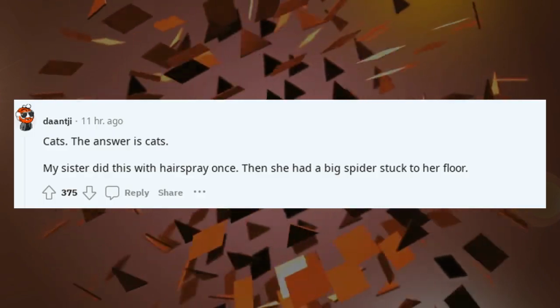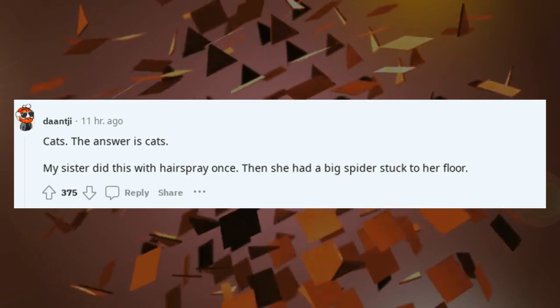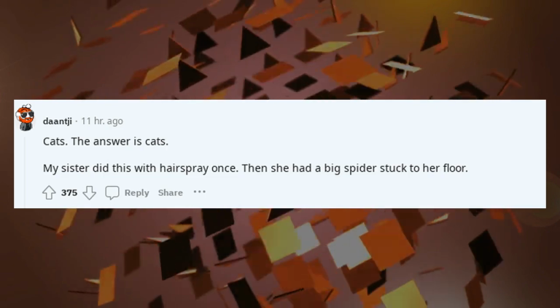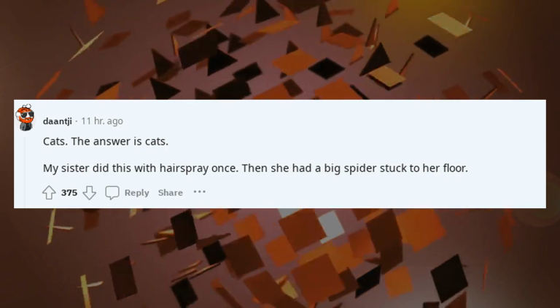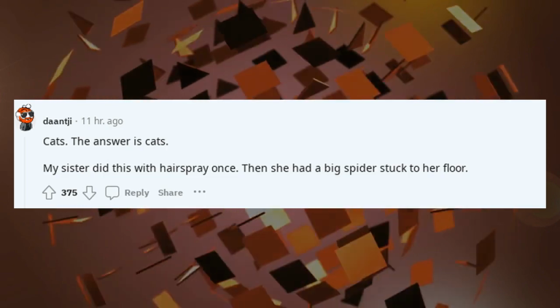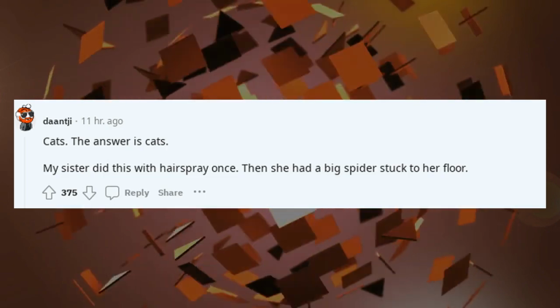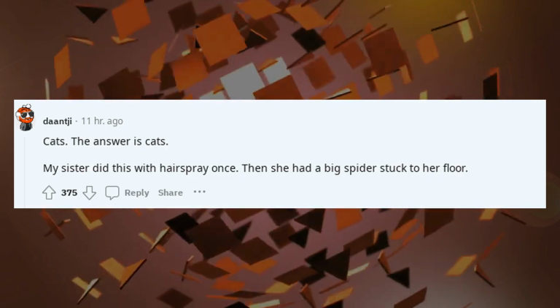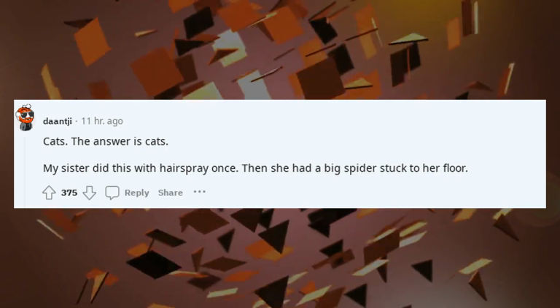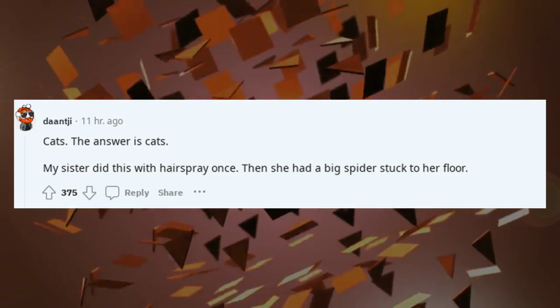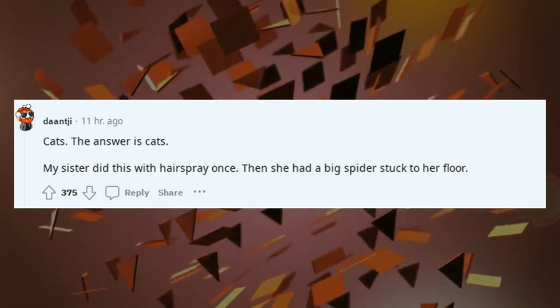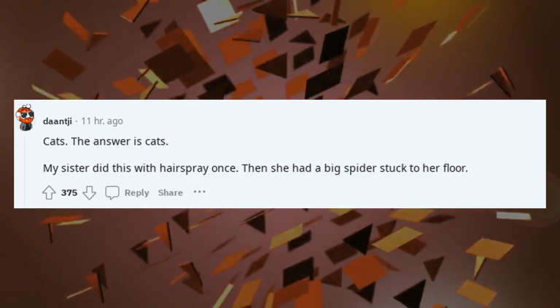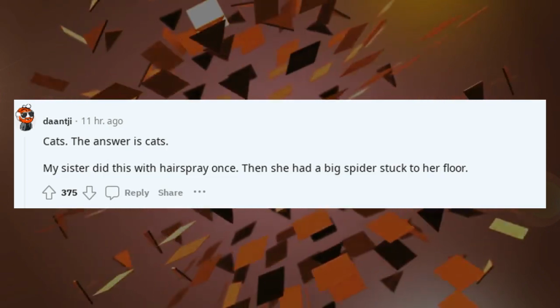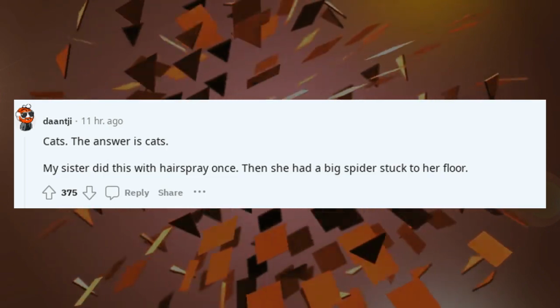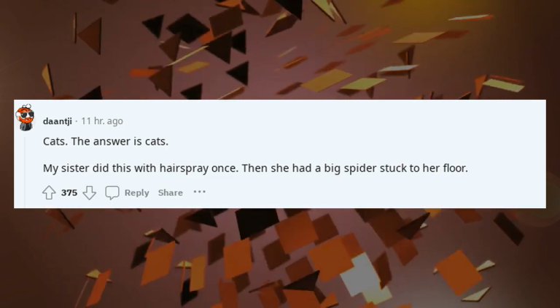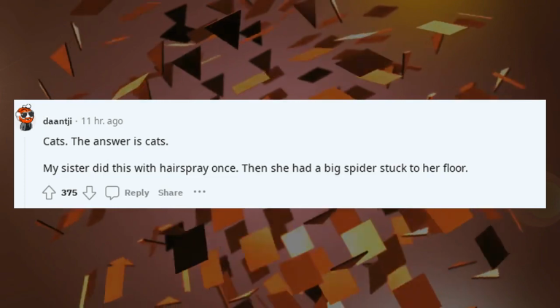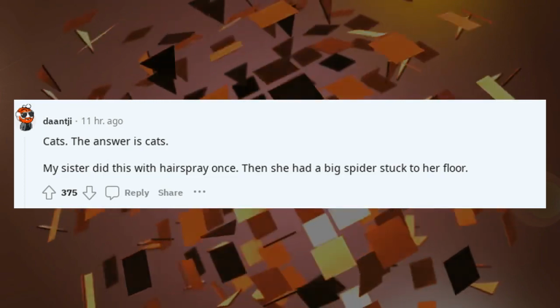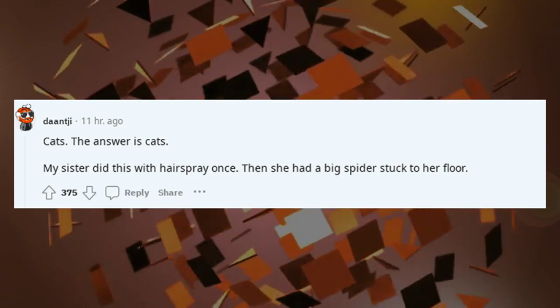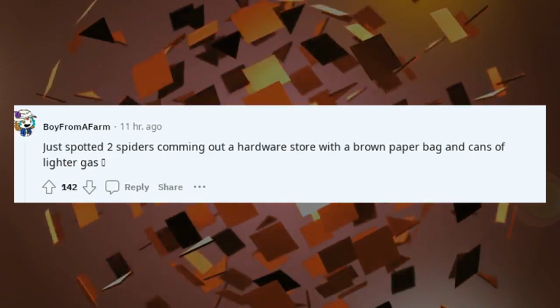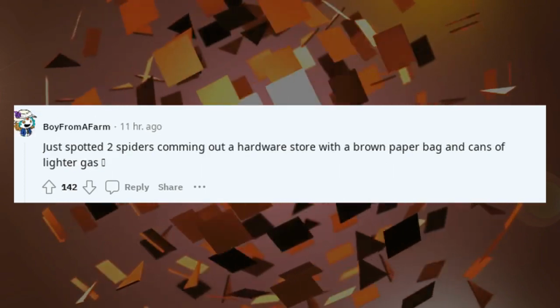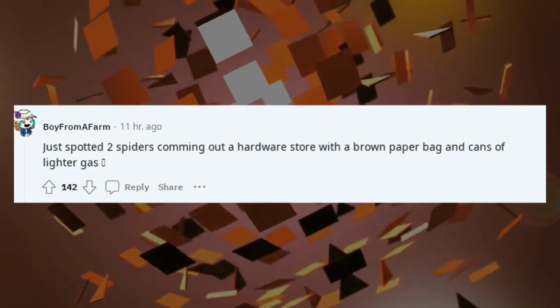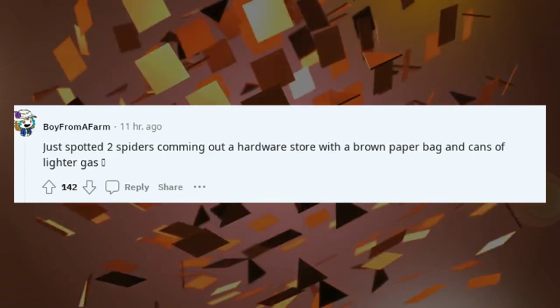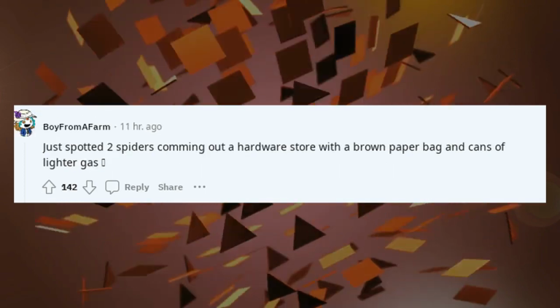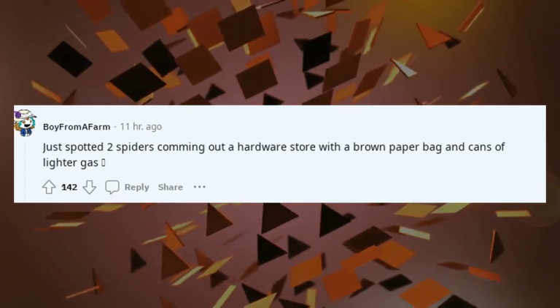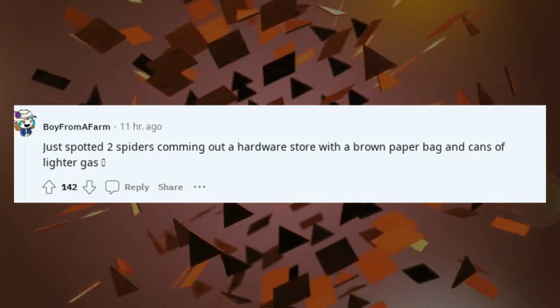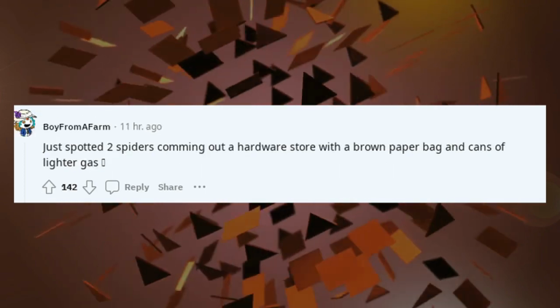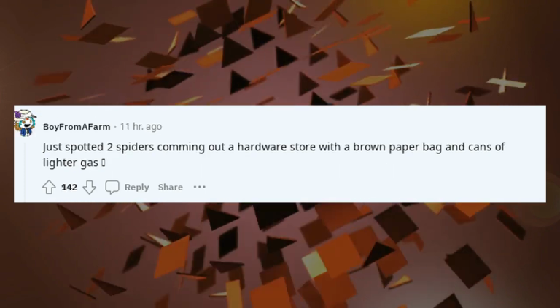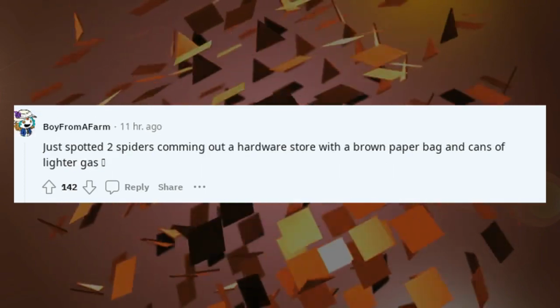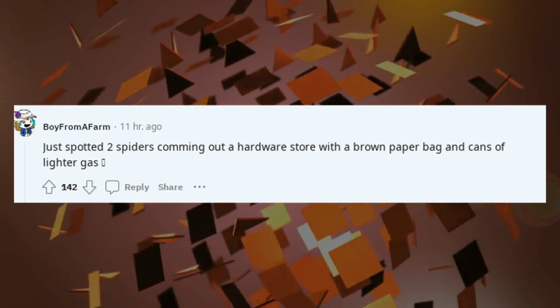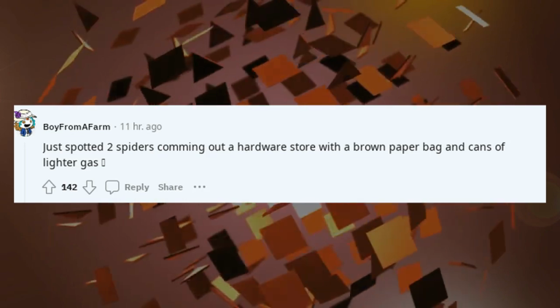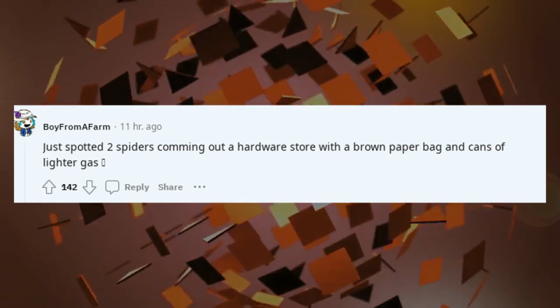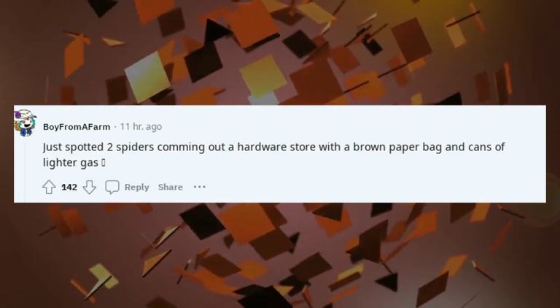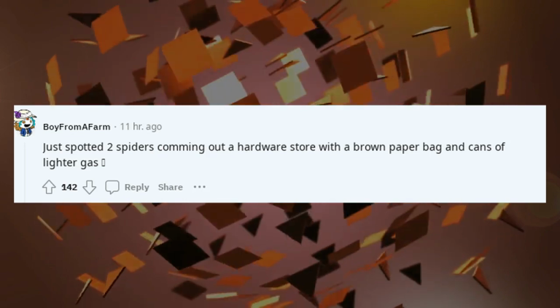My sister did this with hairspray once. Then she had a big spider stuck to her floor. Just spotted two spiders coming out of a hardware store with a brown paper bag and cans of lighter gas.